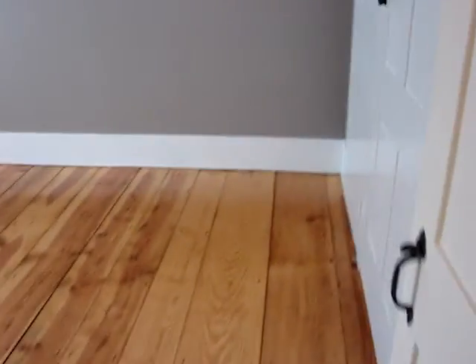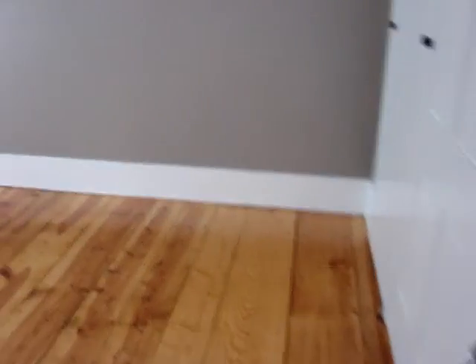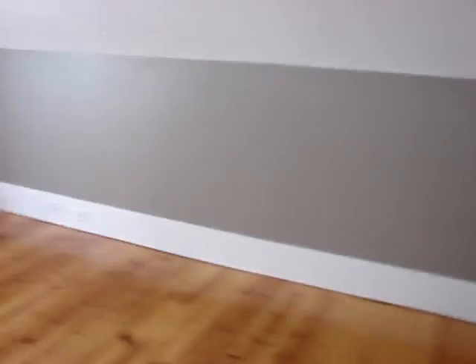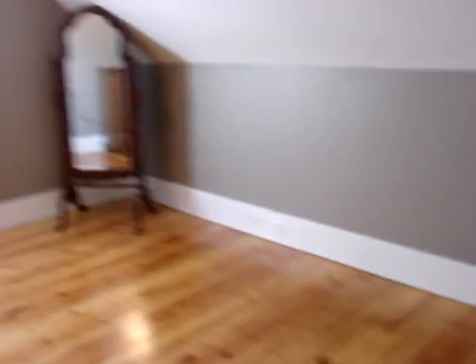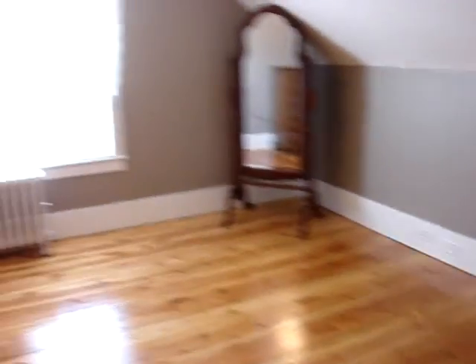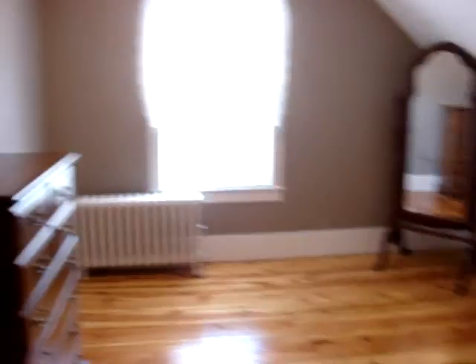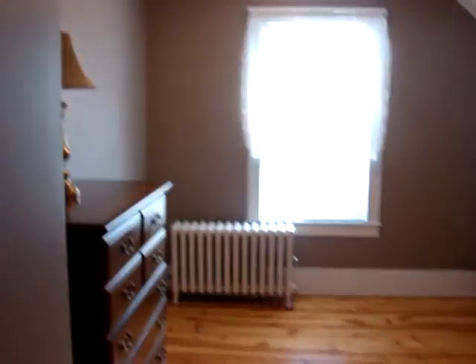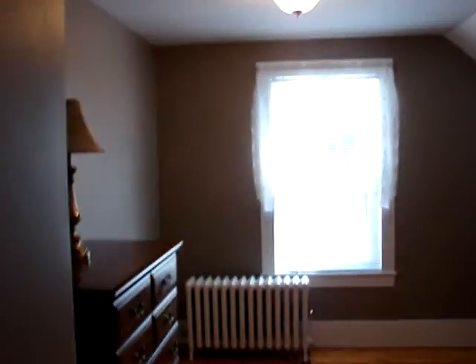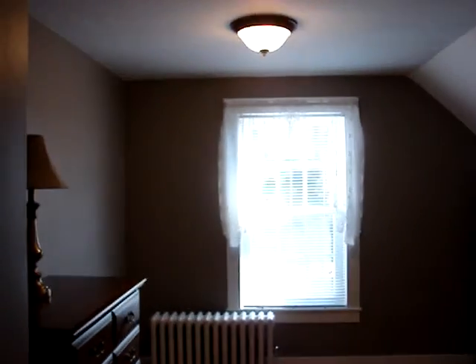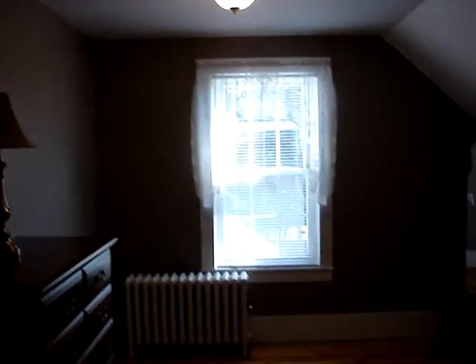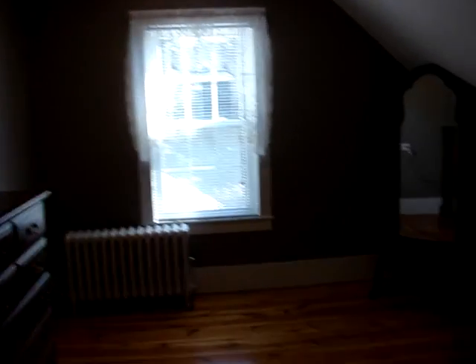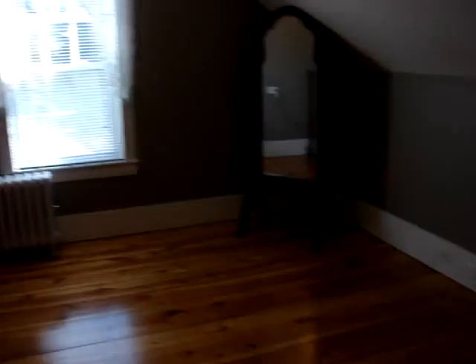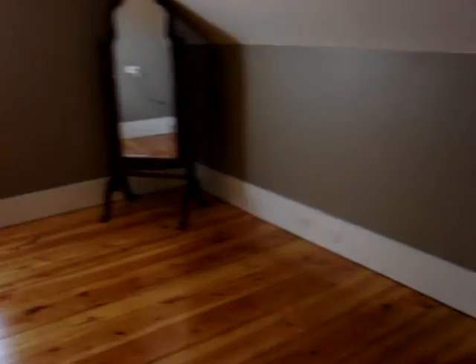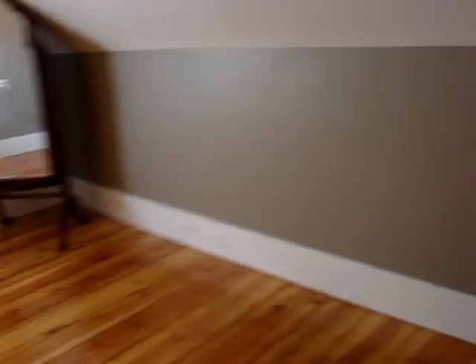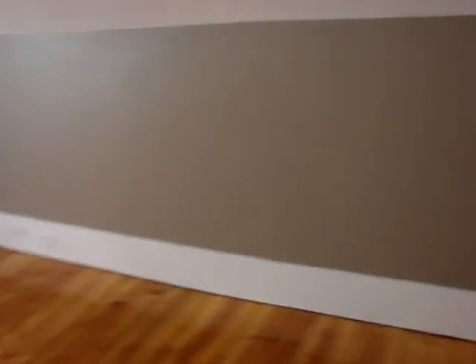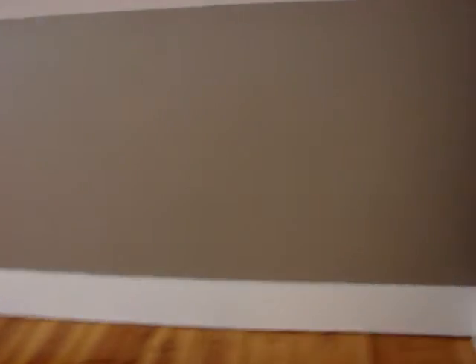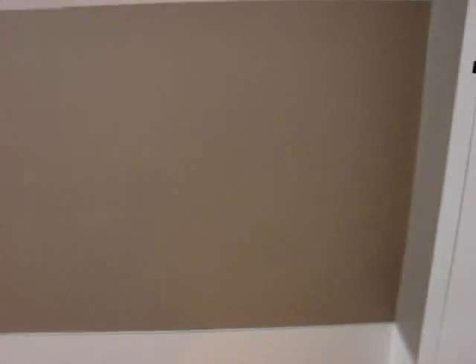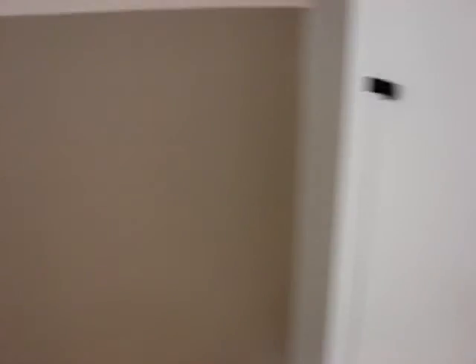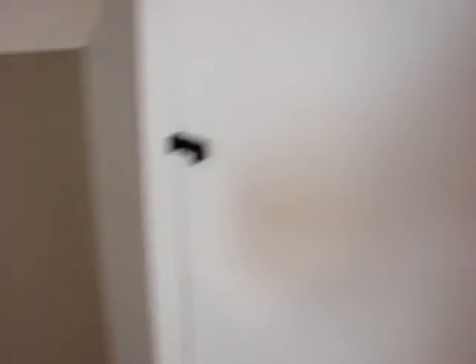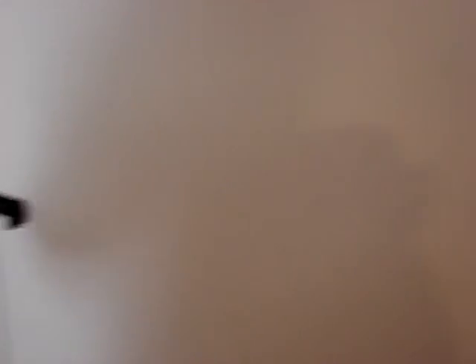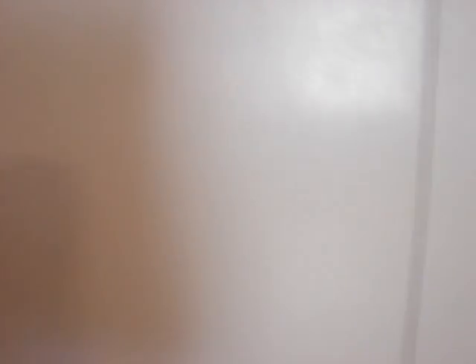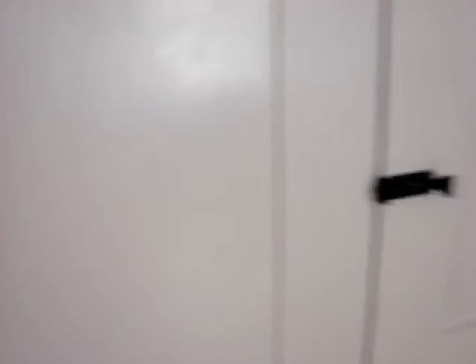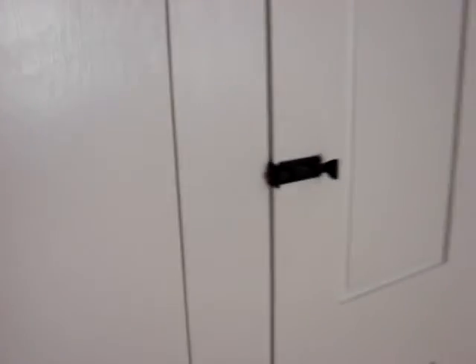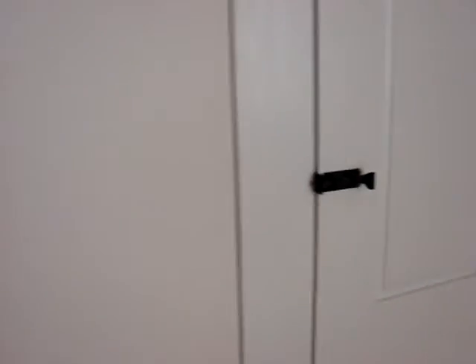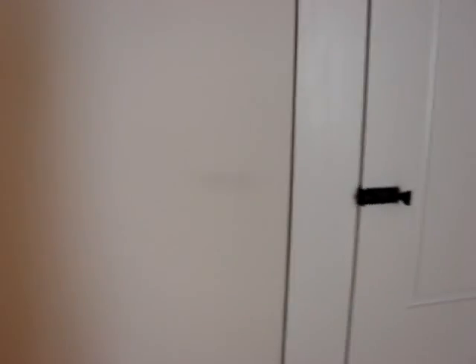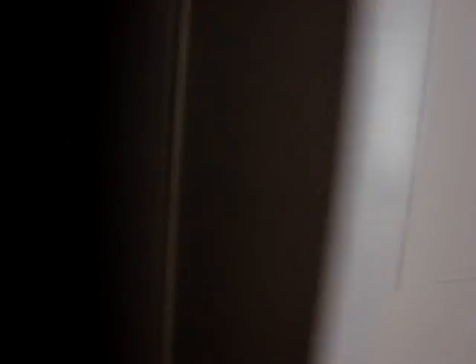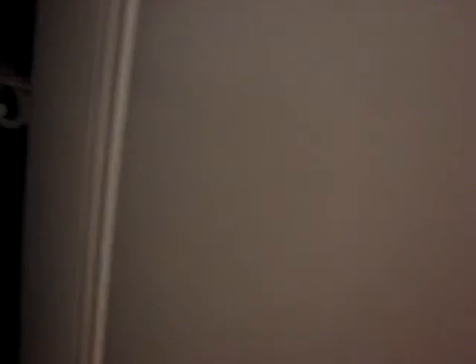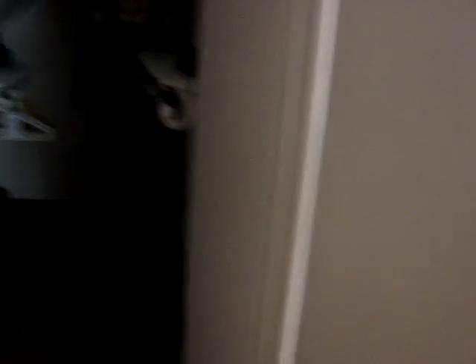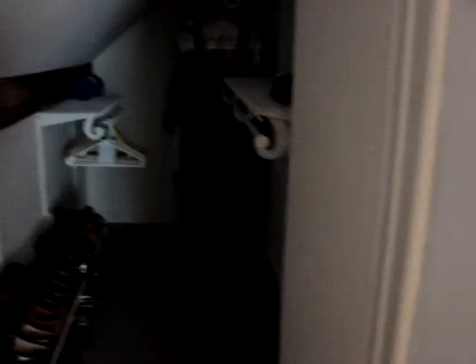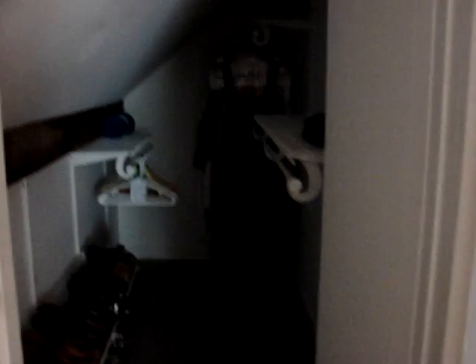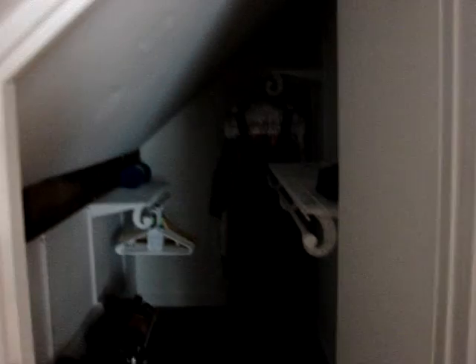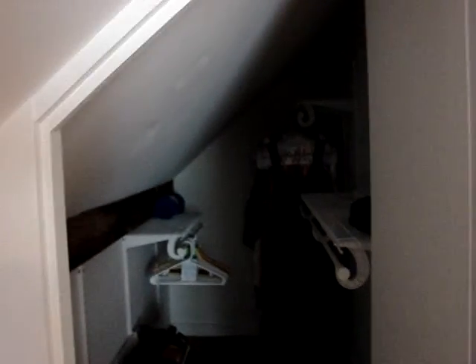And this is bedroom three, all freshly renovated, with a walk-in closet.